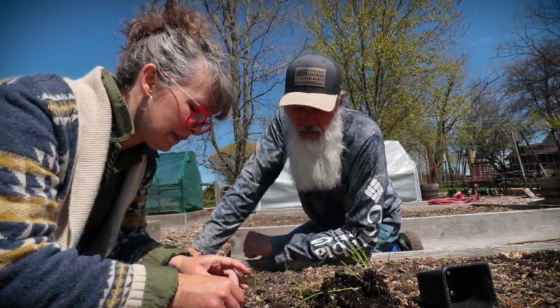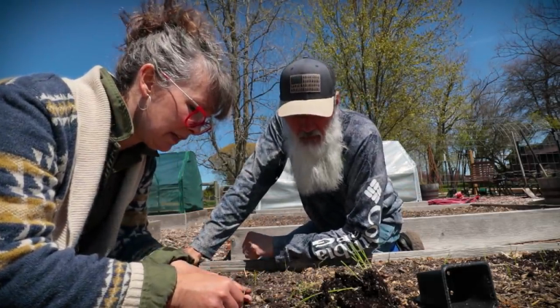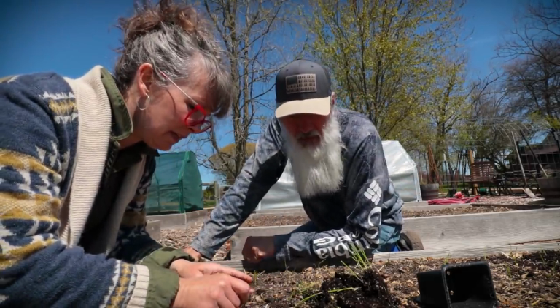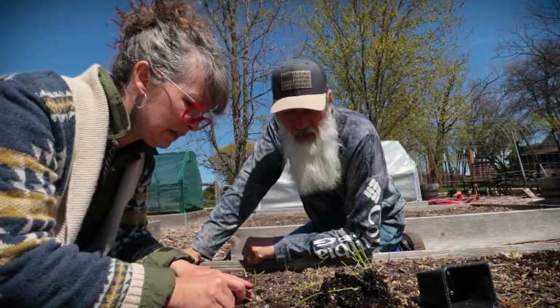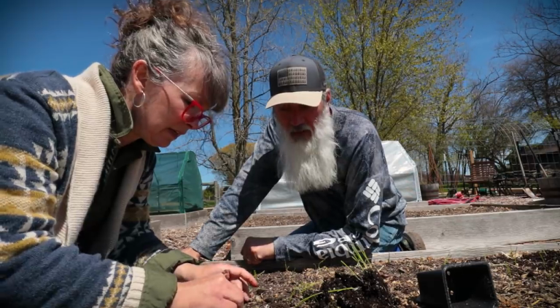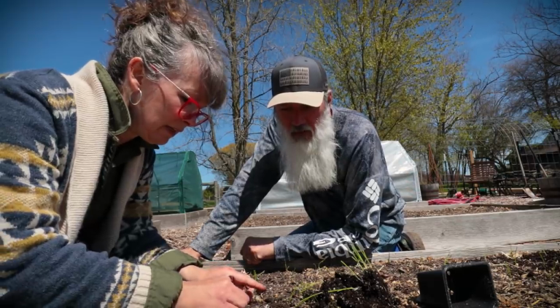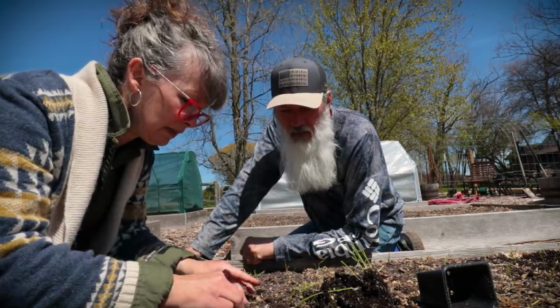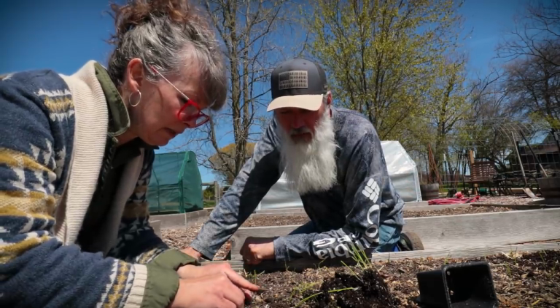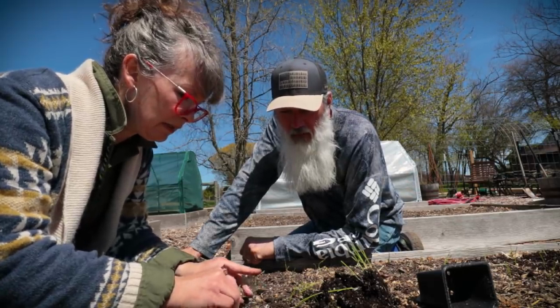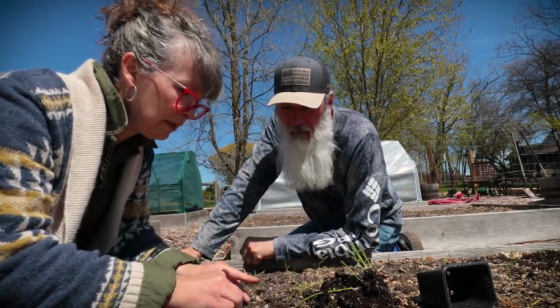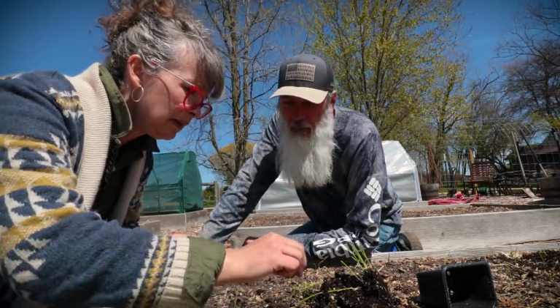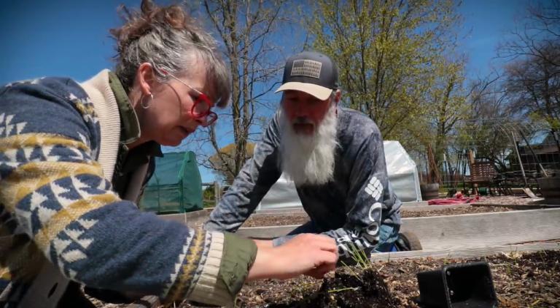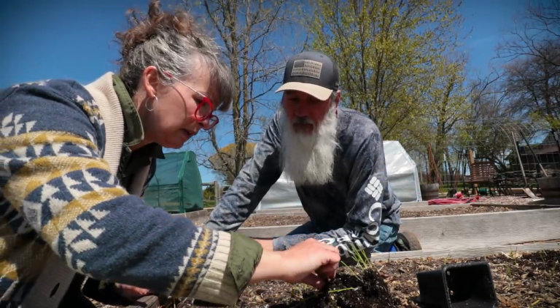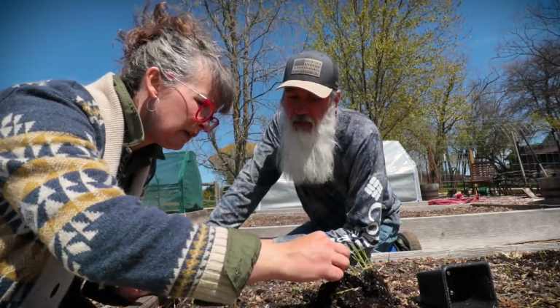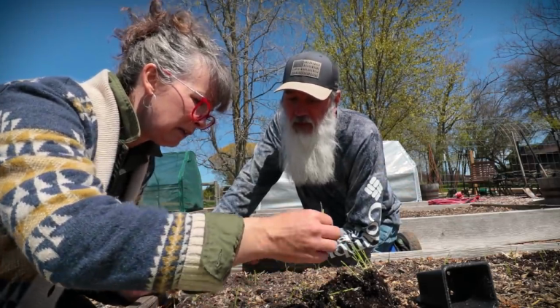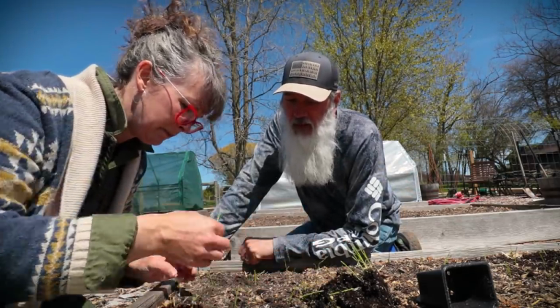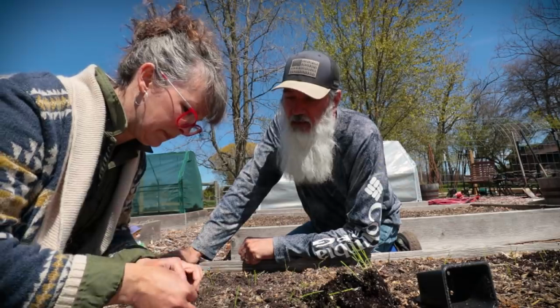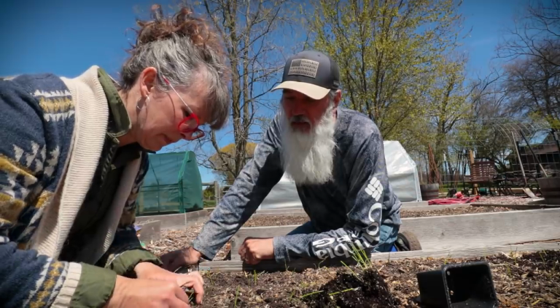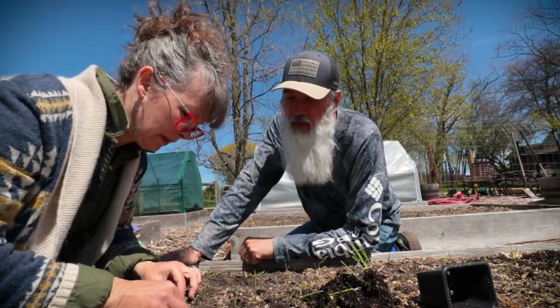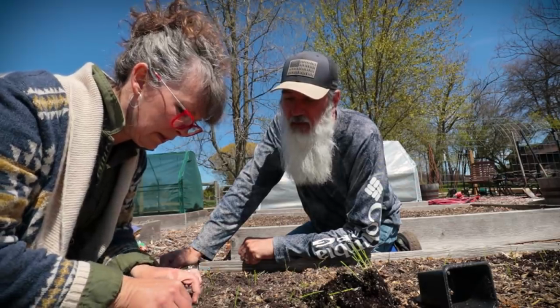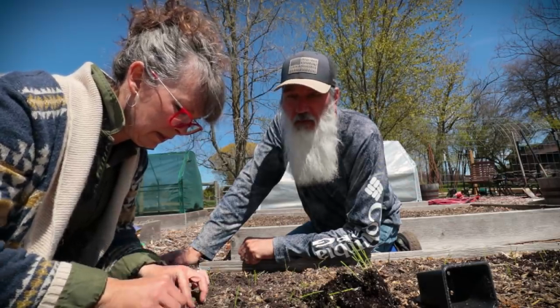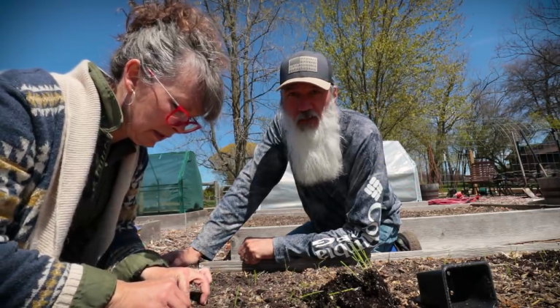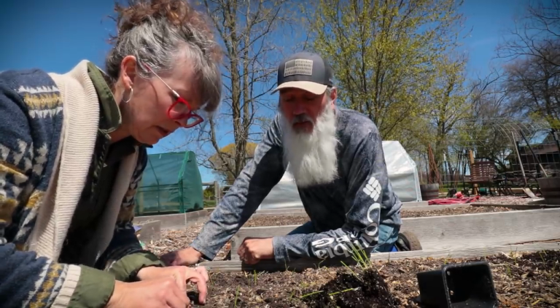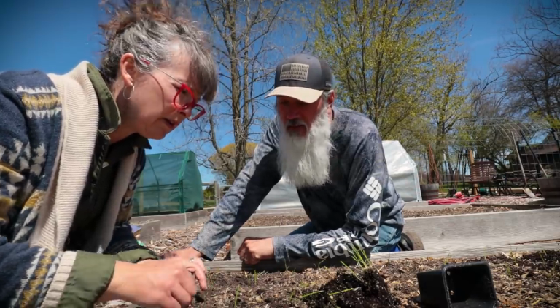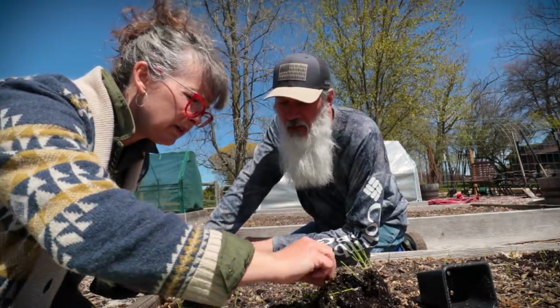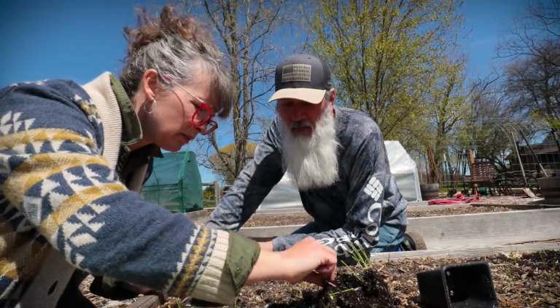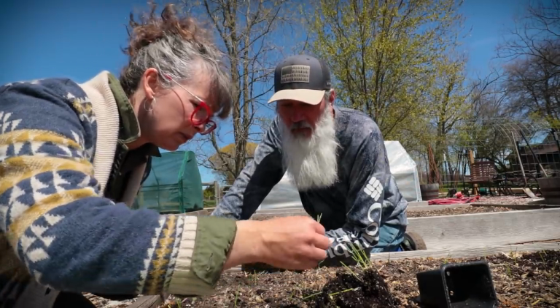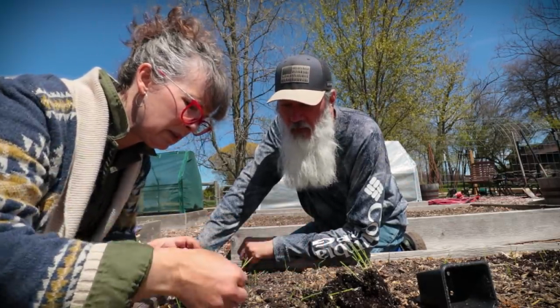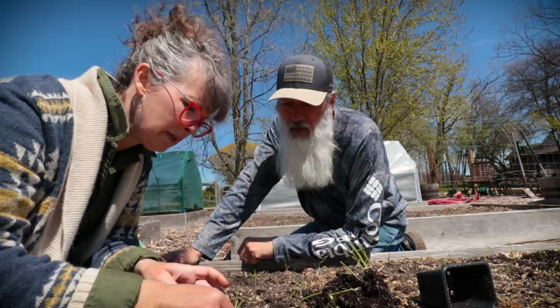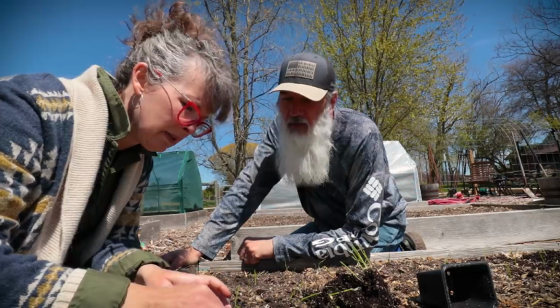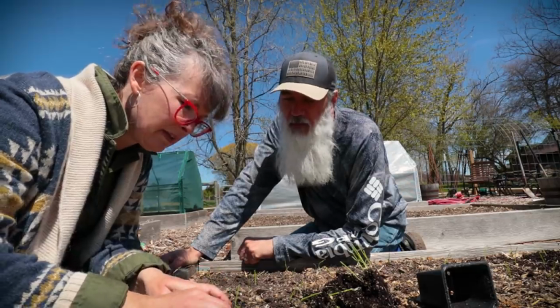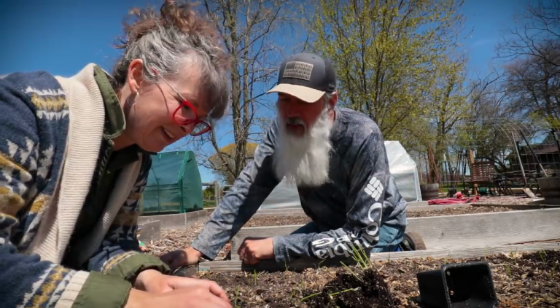We were poised and ready to come out before lunch today and just get cranking on things, but it was so cold this morning — wind chill temp of 37. The sun's supposed to come out this afternoon.